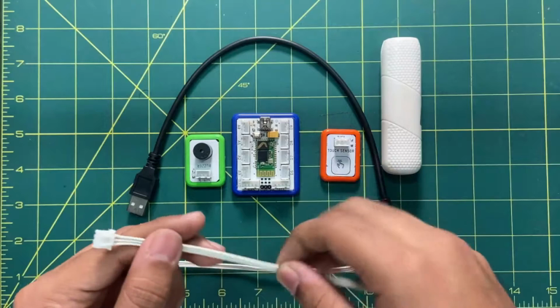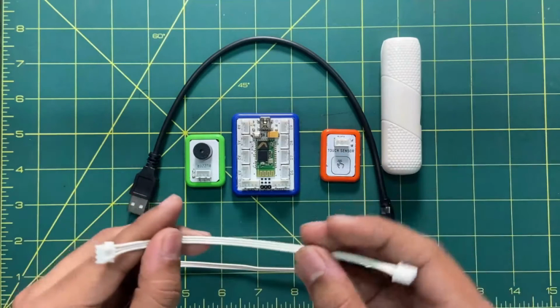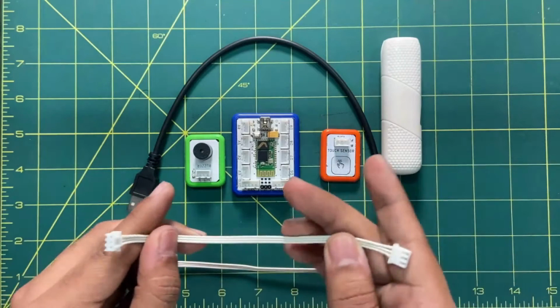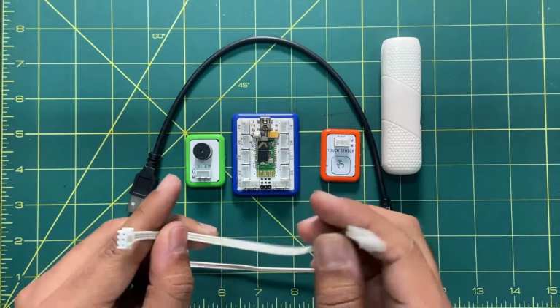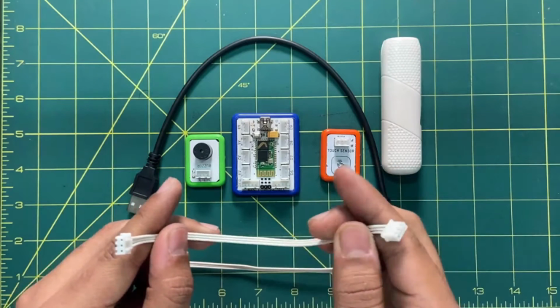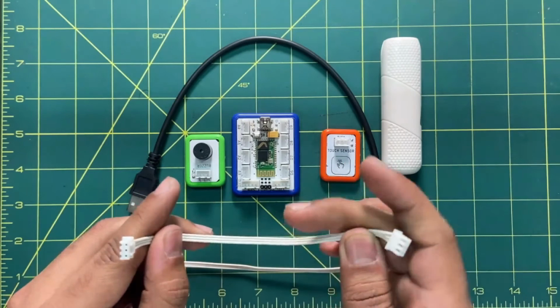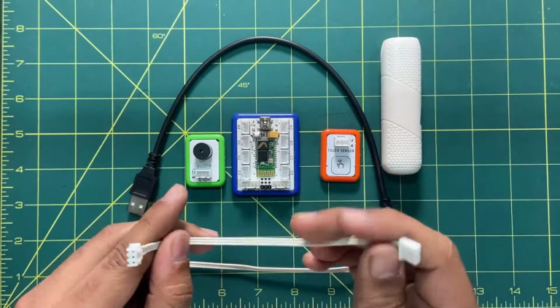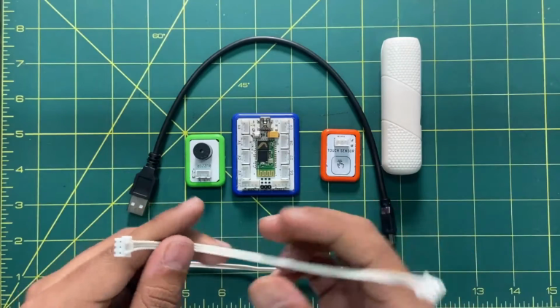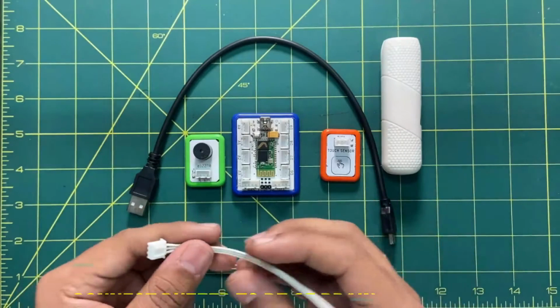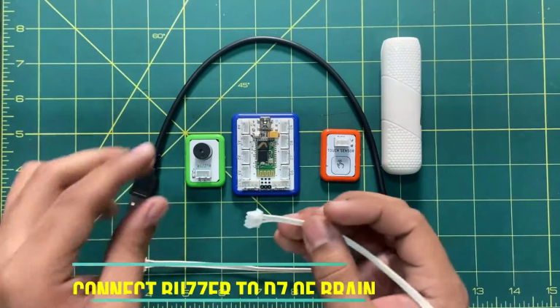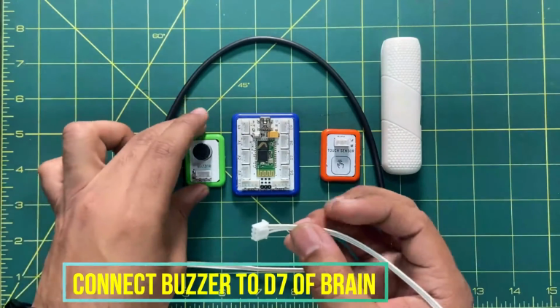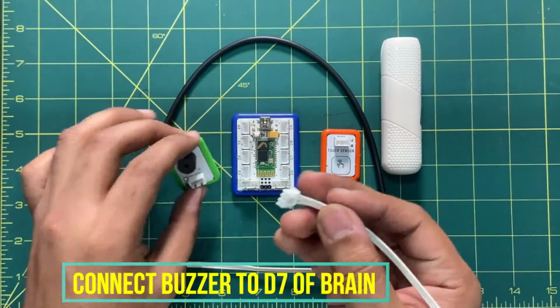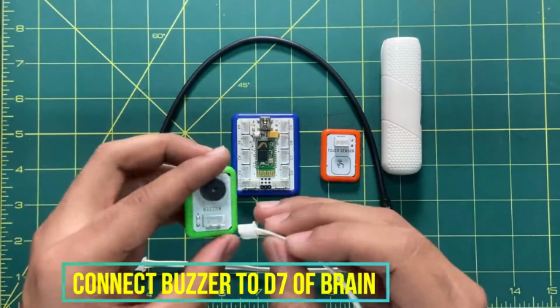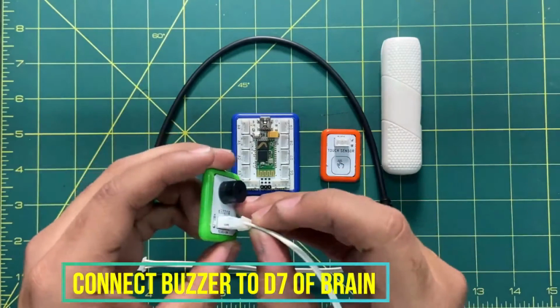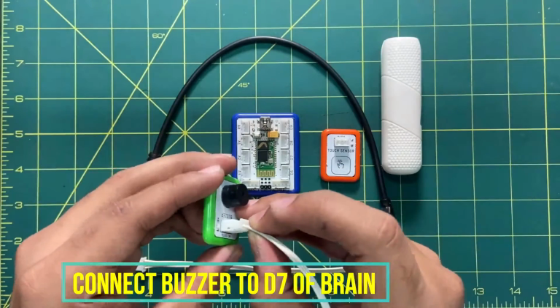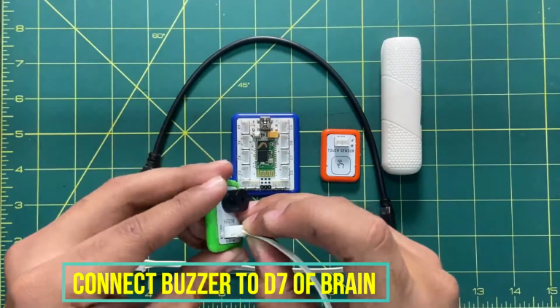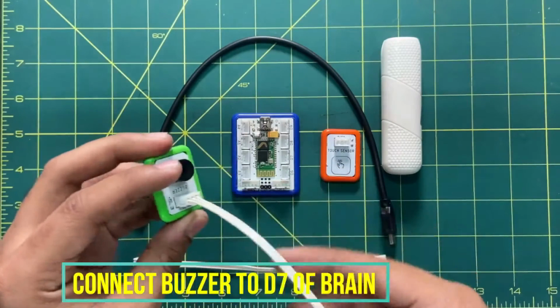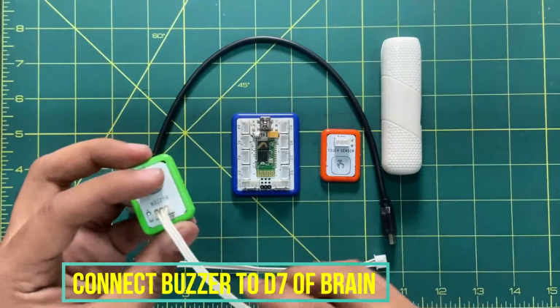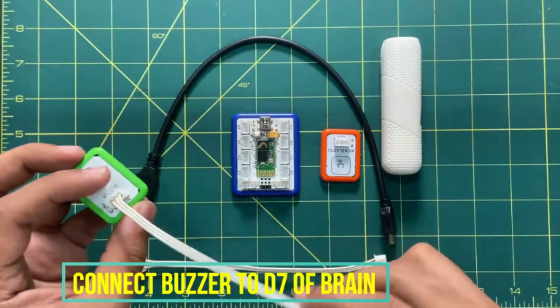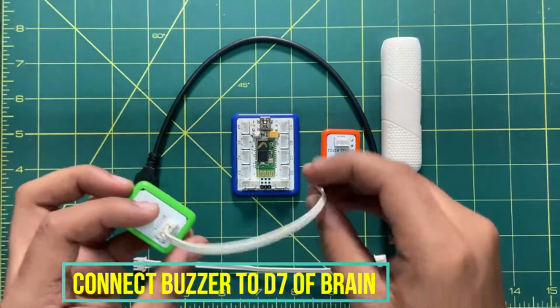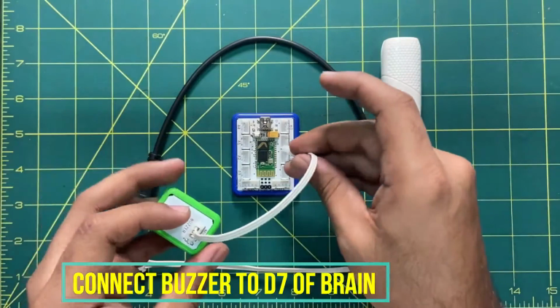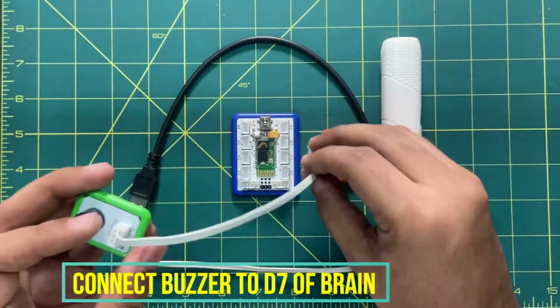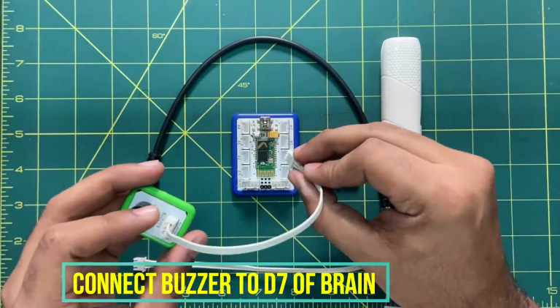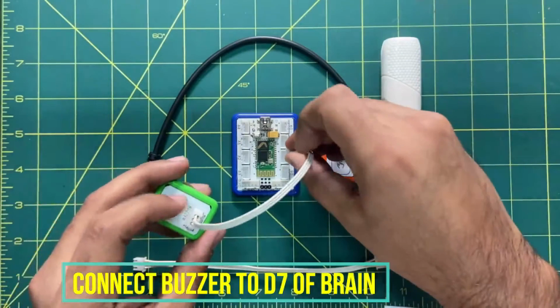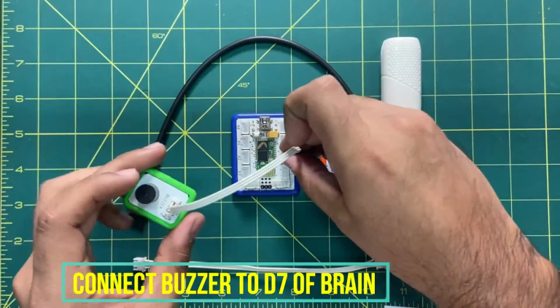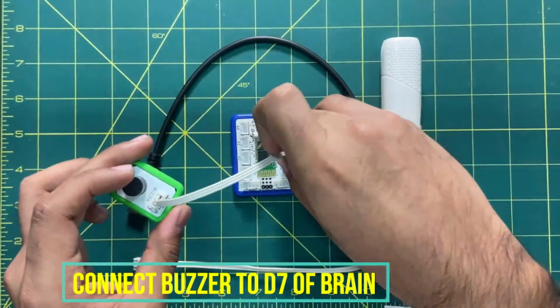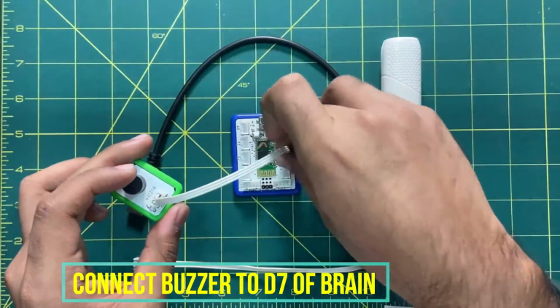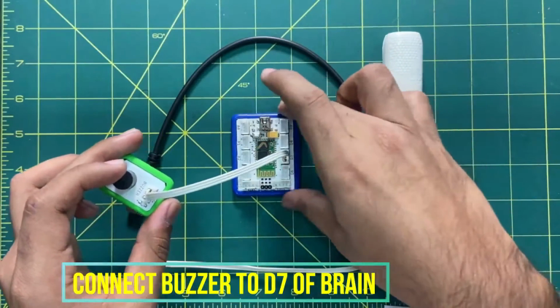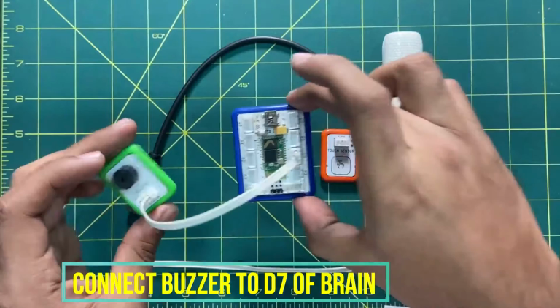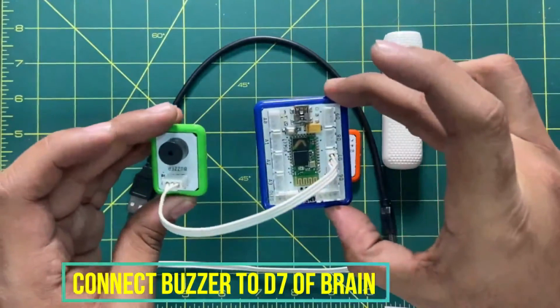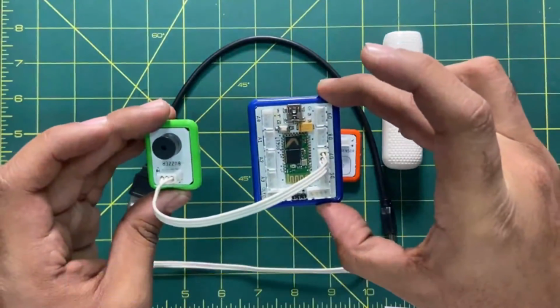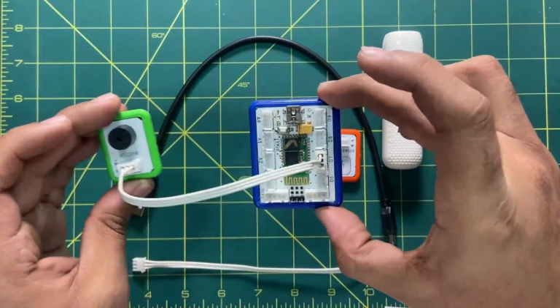Now let's start connecting. I will be using this three-pin connector — one end goes into the buzzer and the second end I will insert into D7. You can see it is connected now.